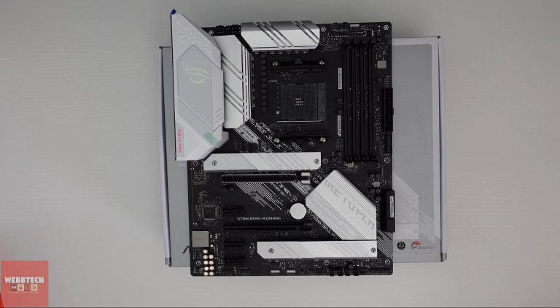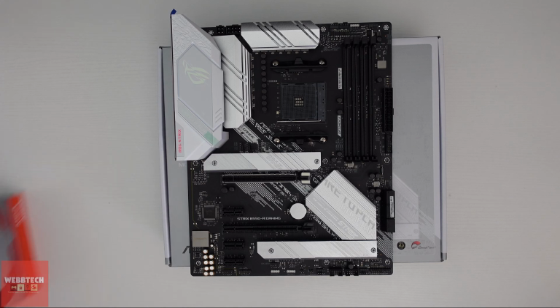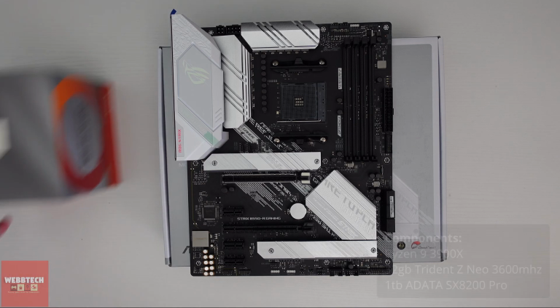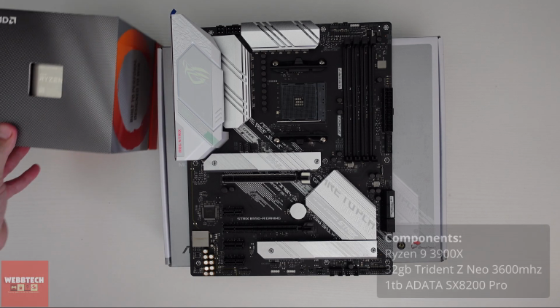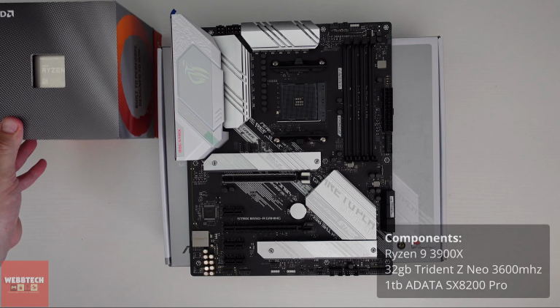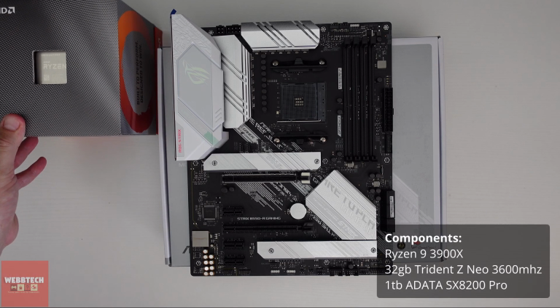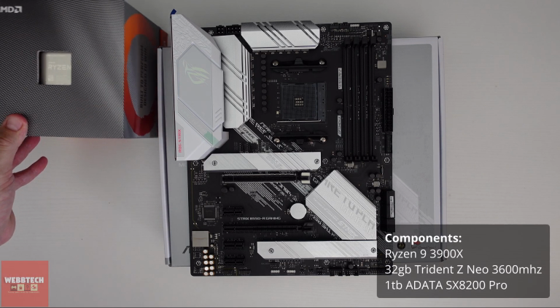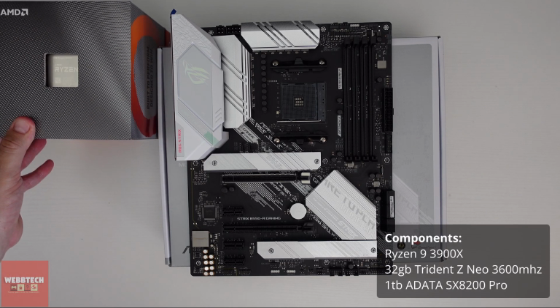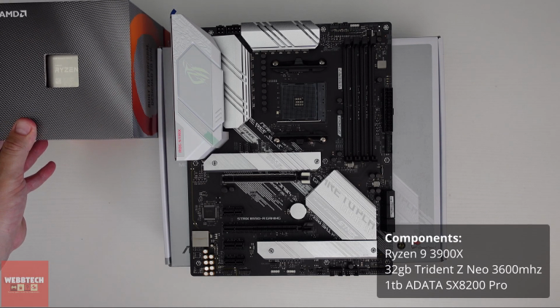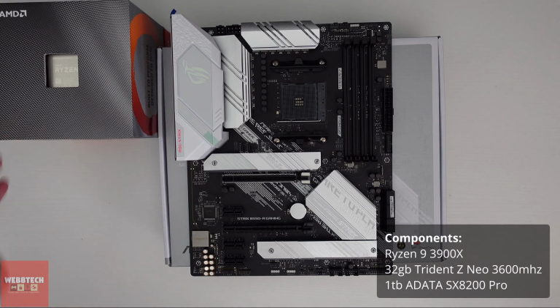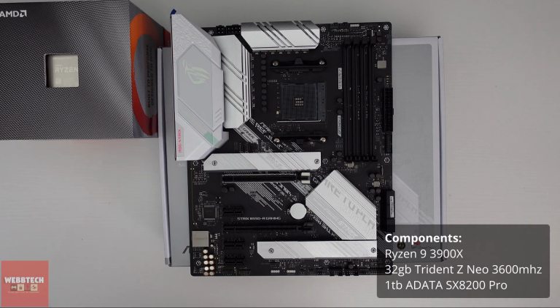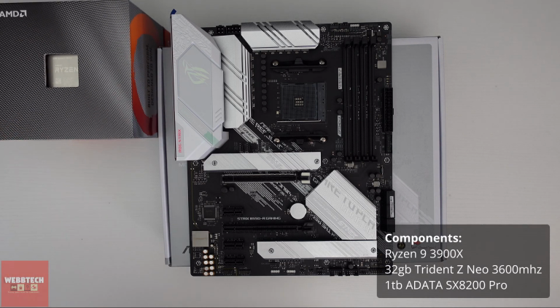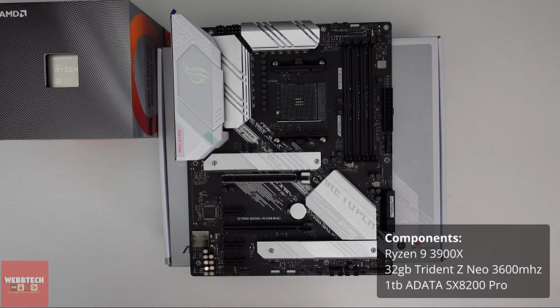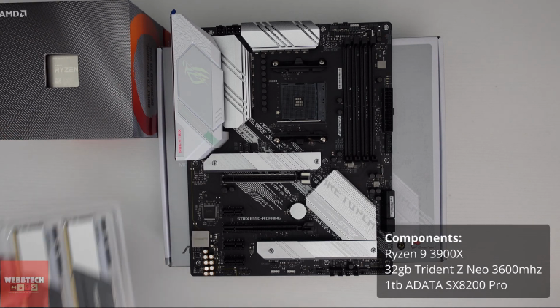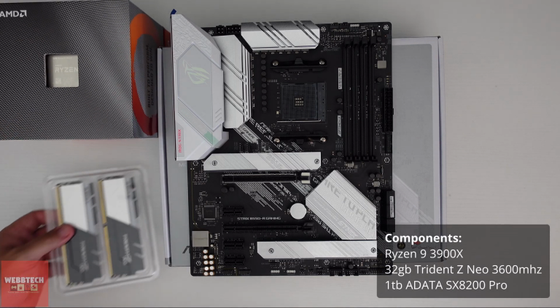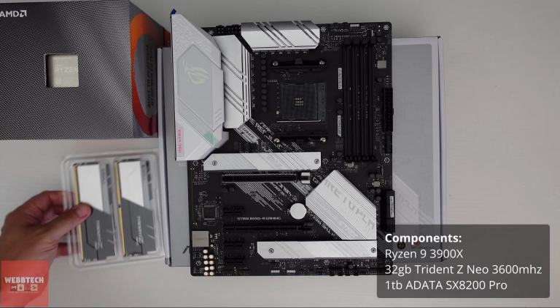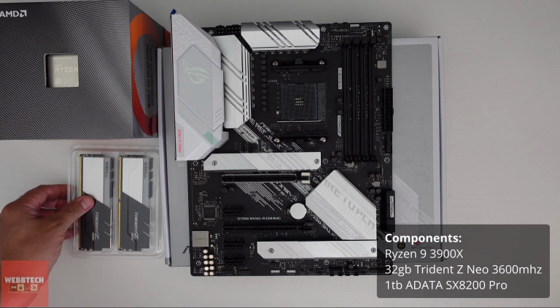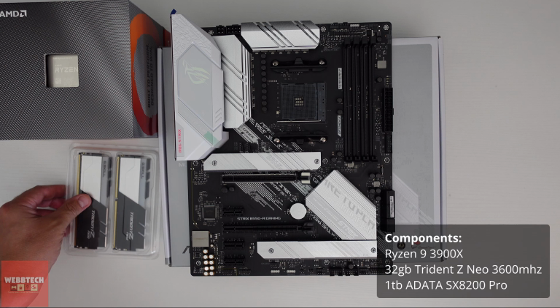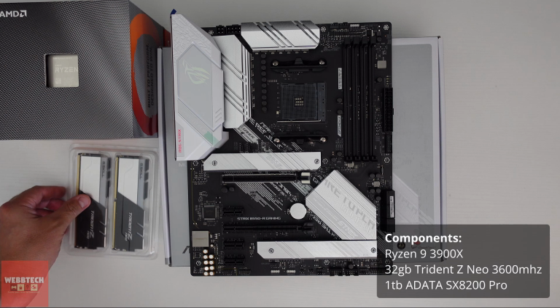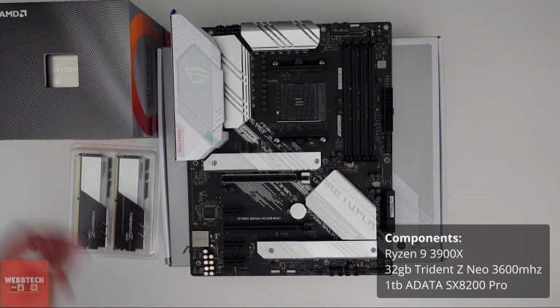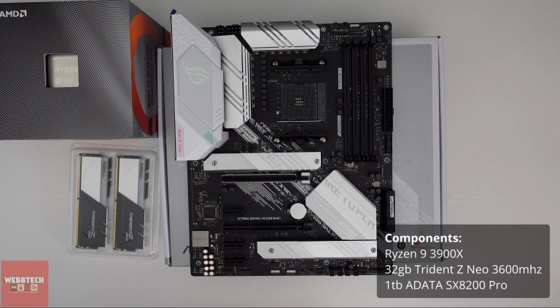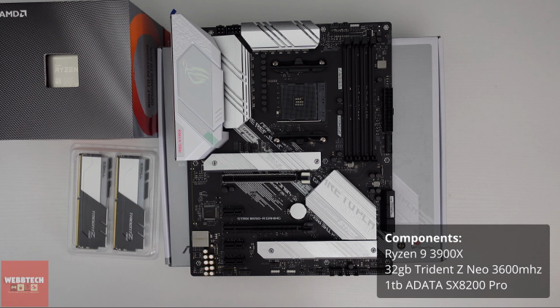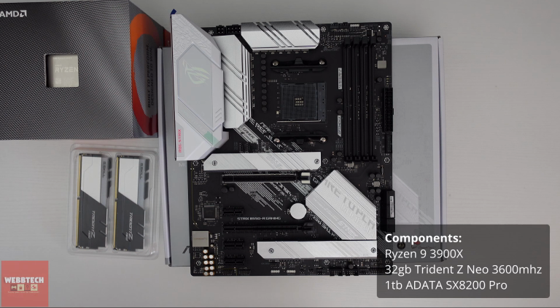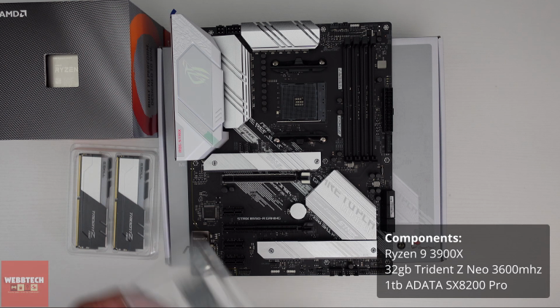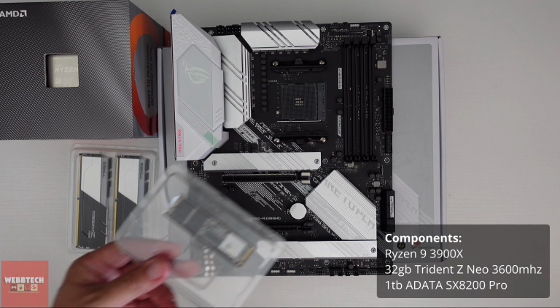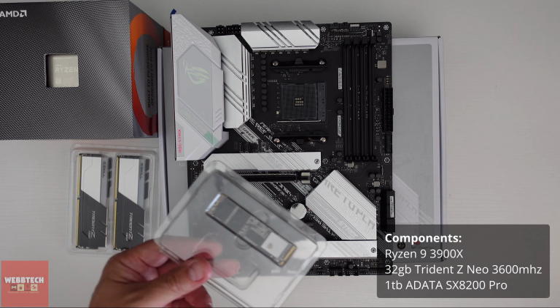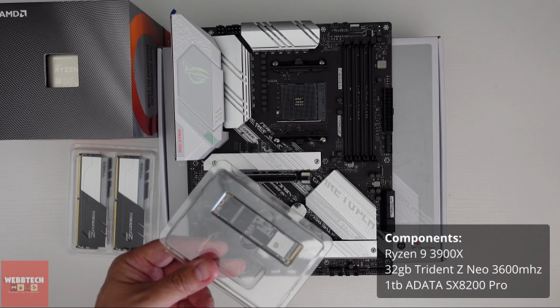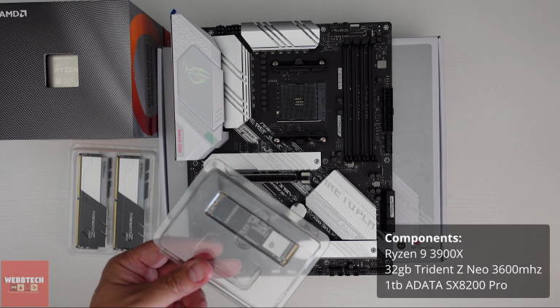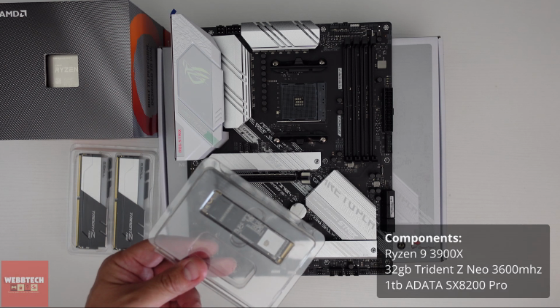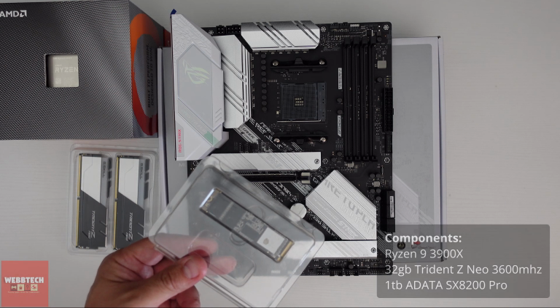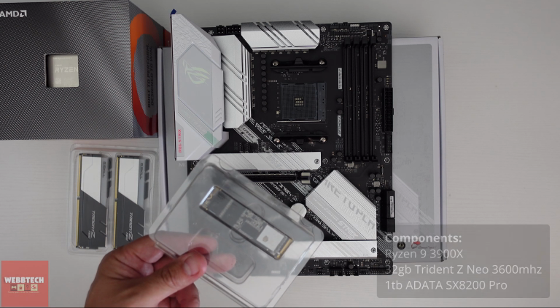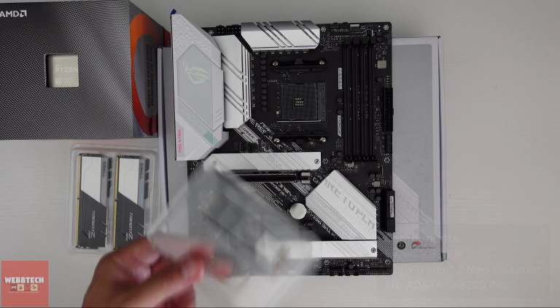What we're going to do now is install the Ryzen 9 3900X. We've got some Trident Z RAM here, and we also have an NVMe drive, so let's crack on.